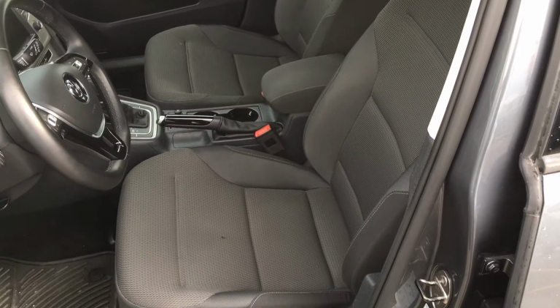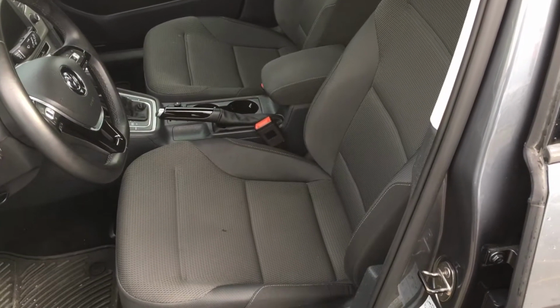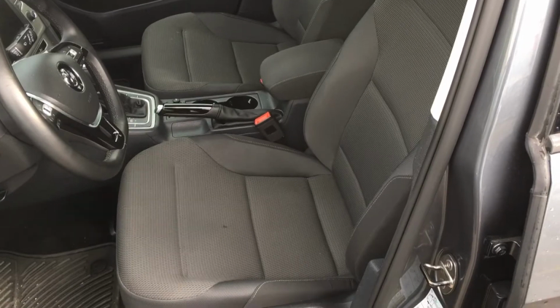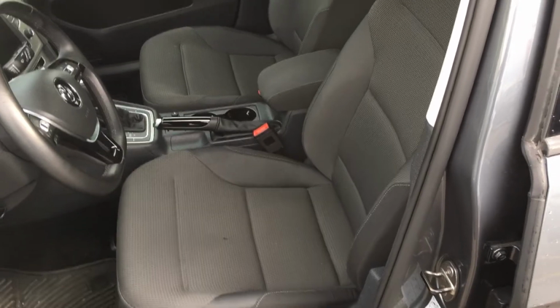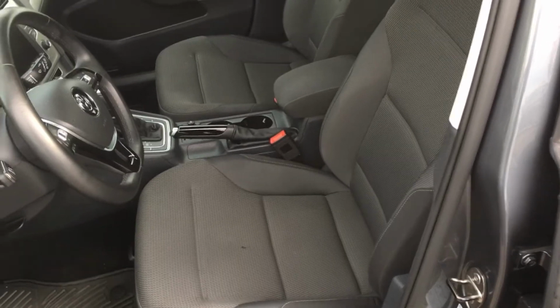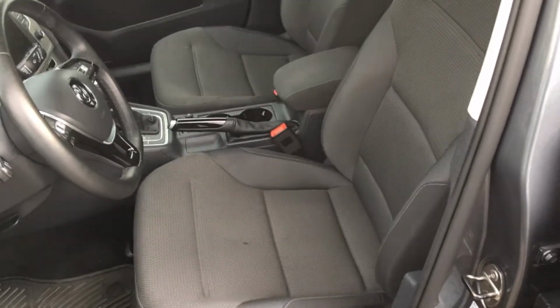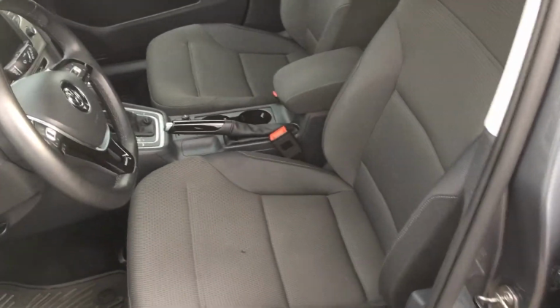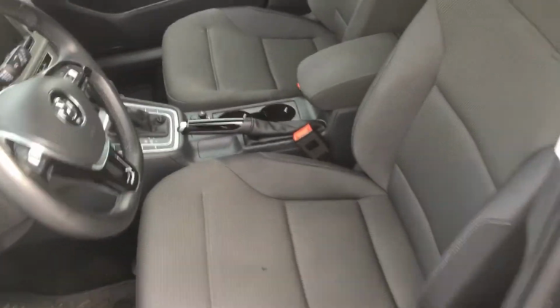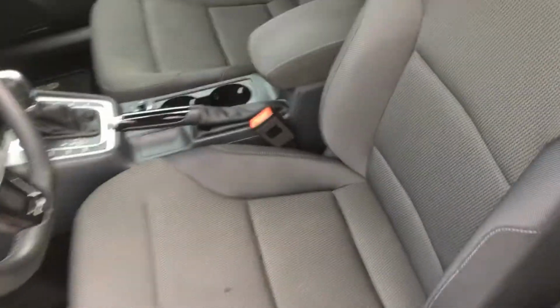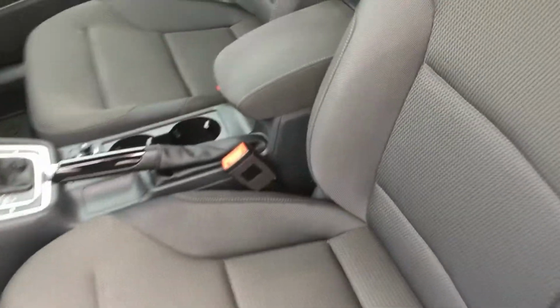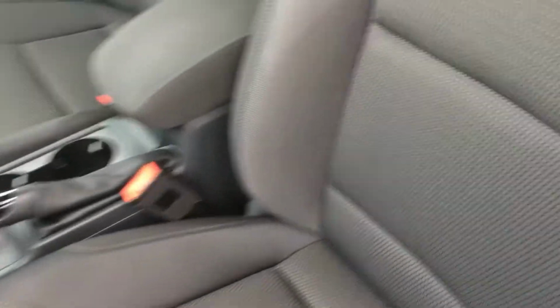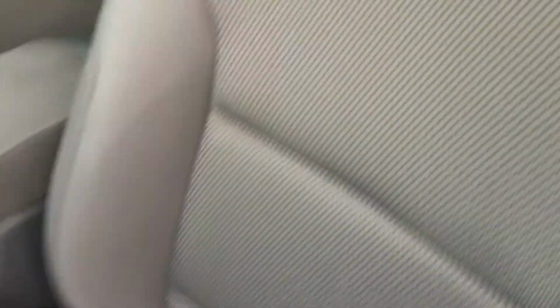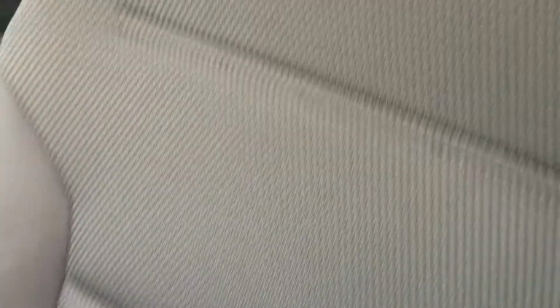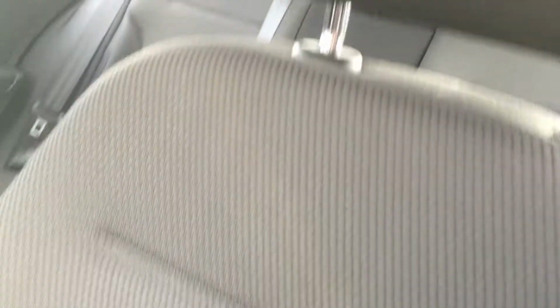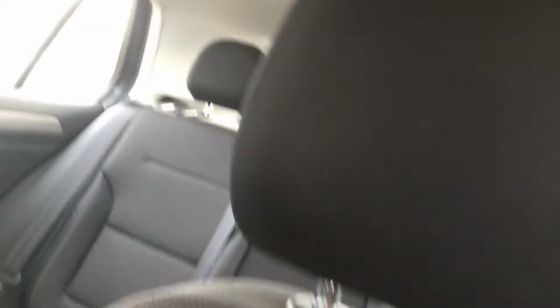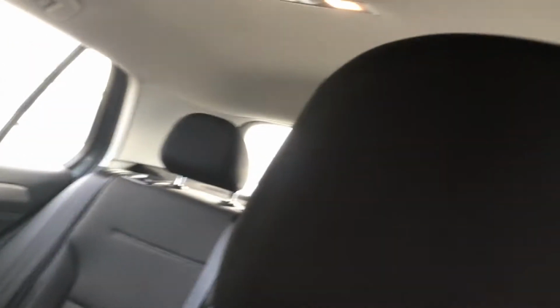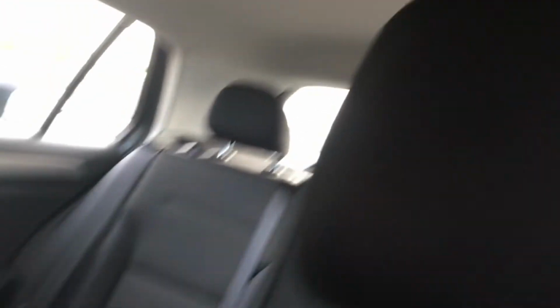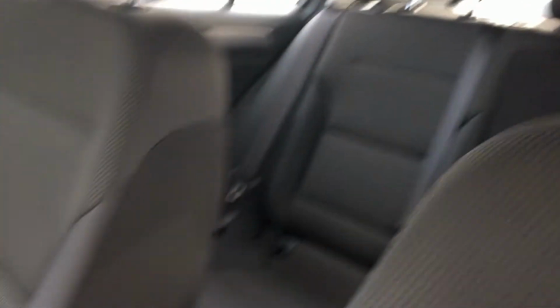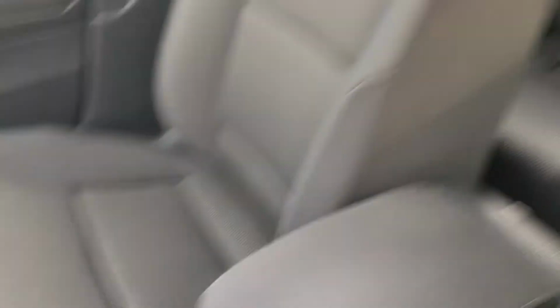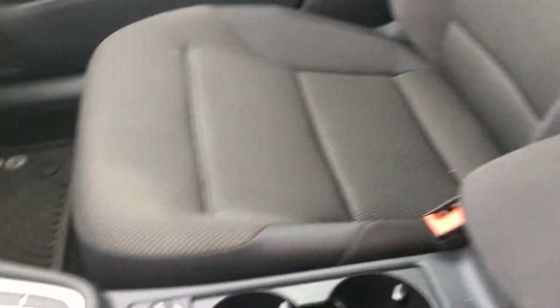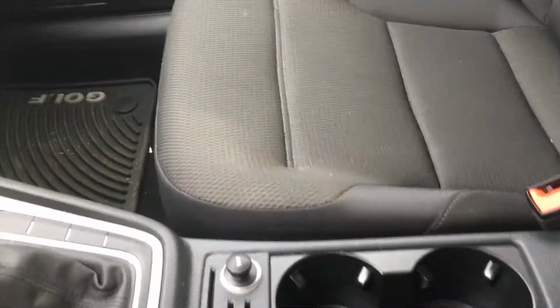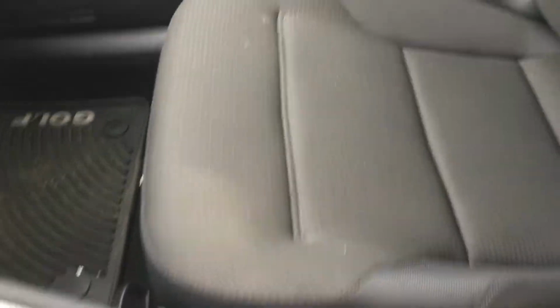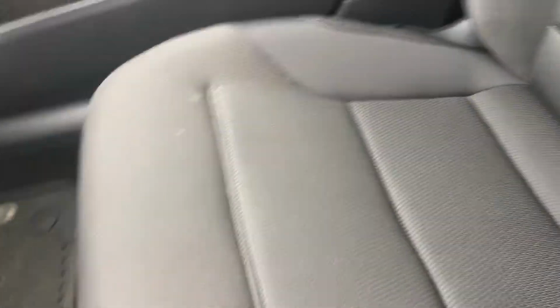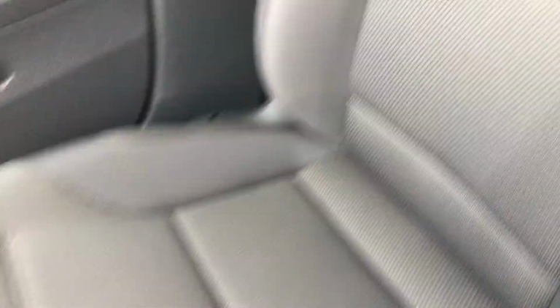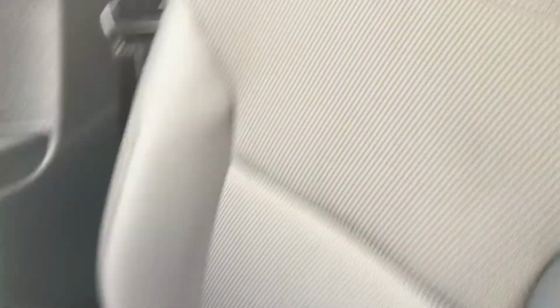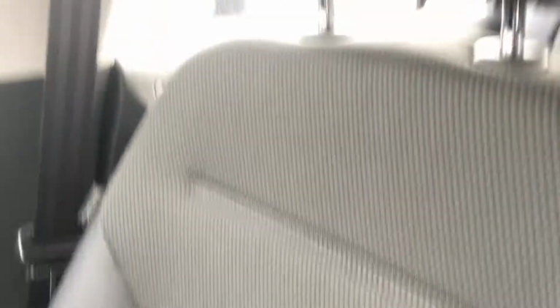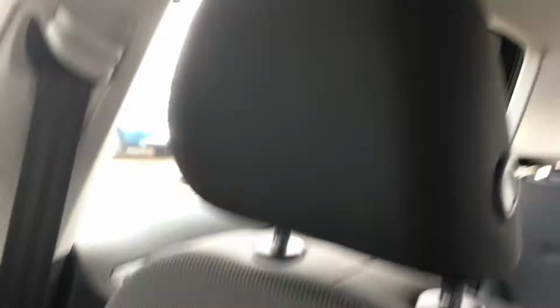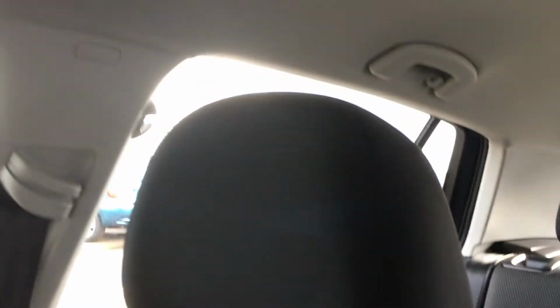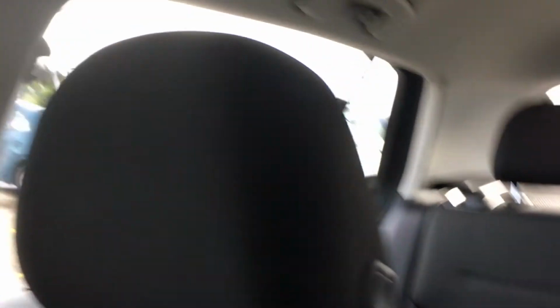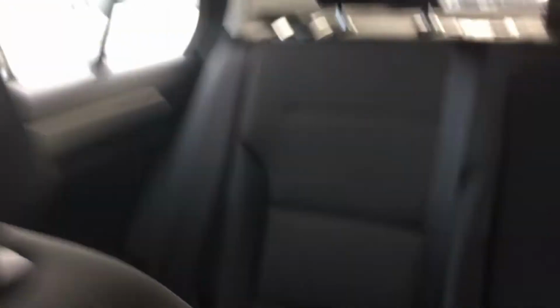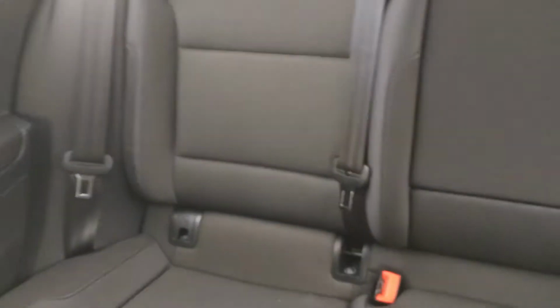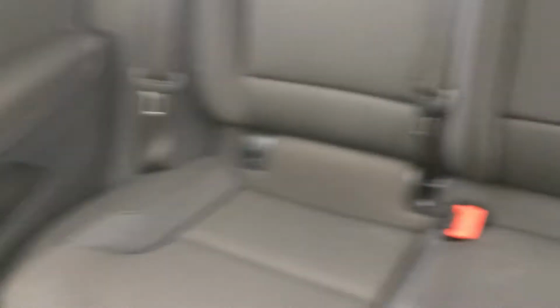It also has a nice clean interior with cloth seating and nice room in the back.